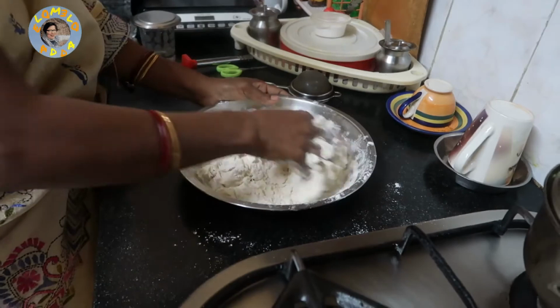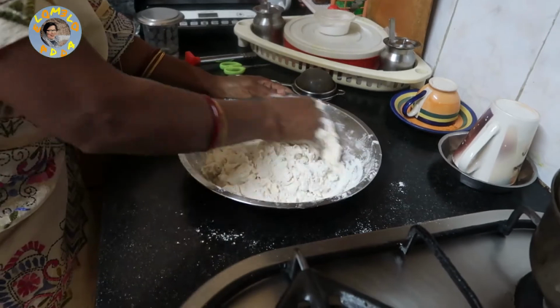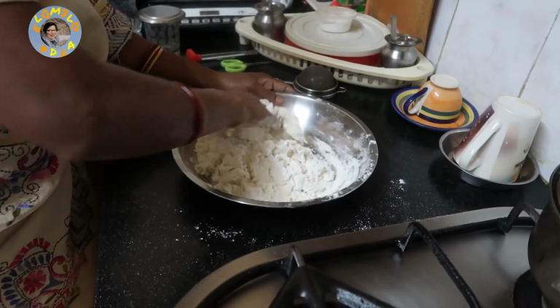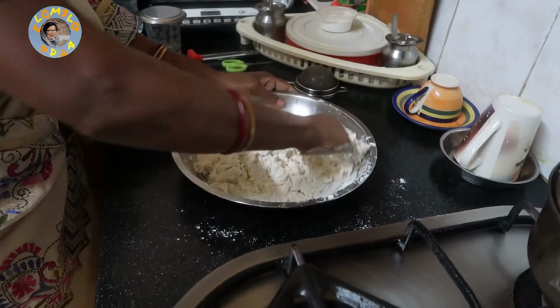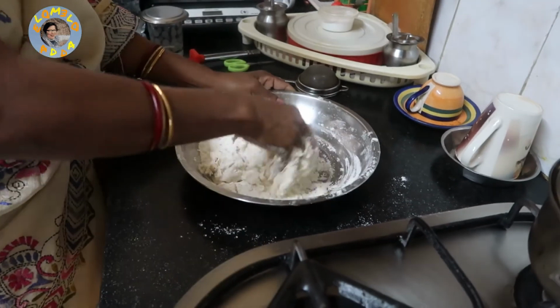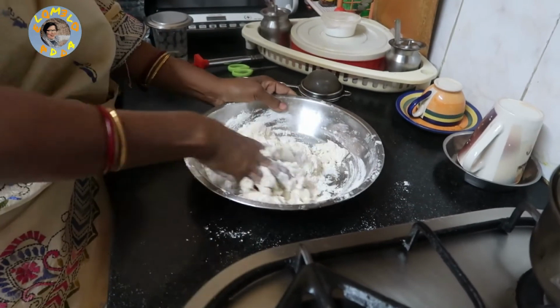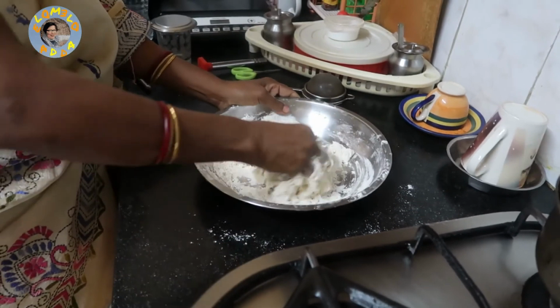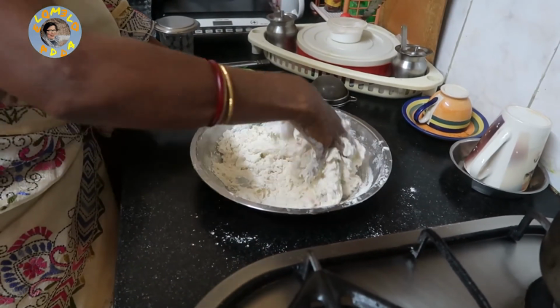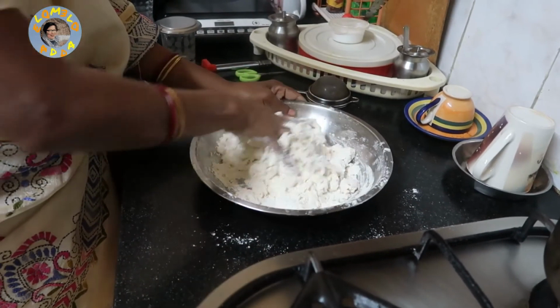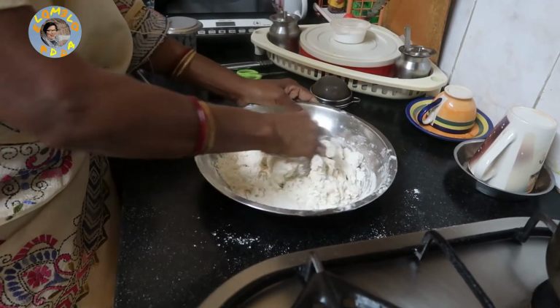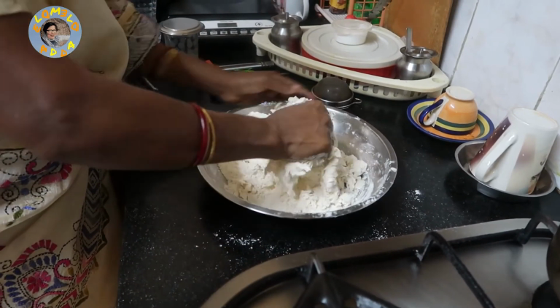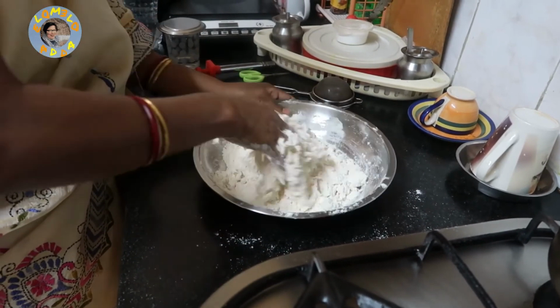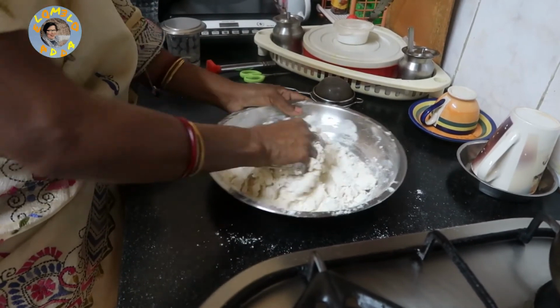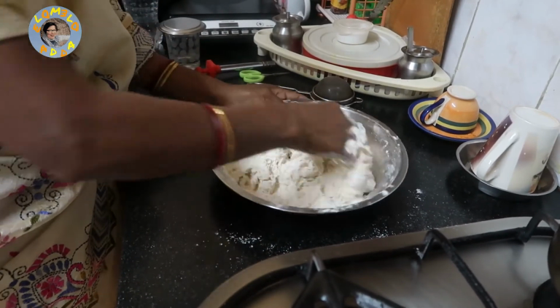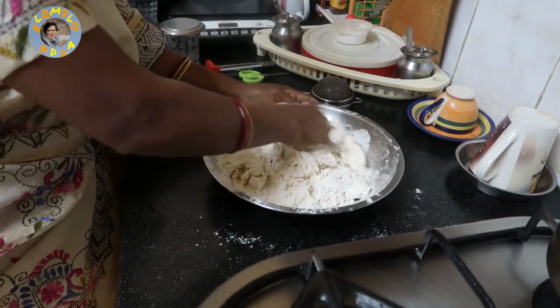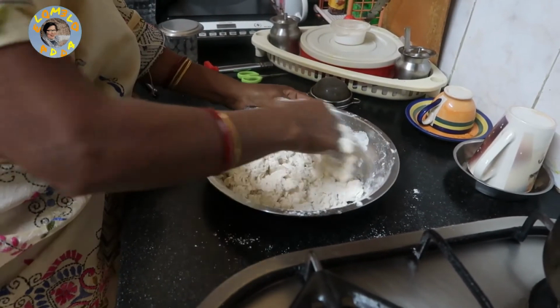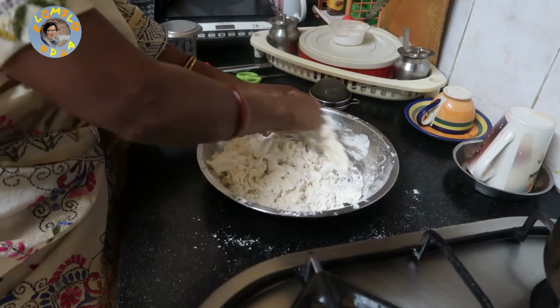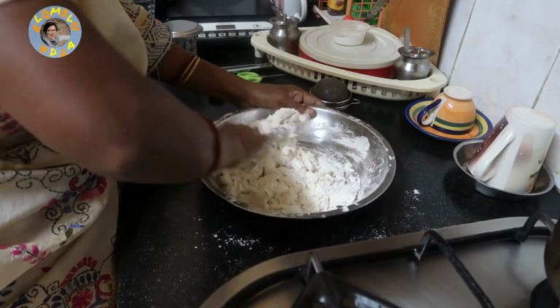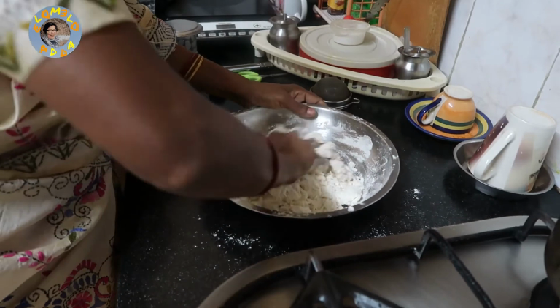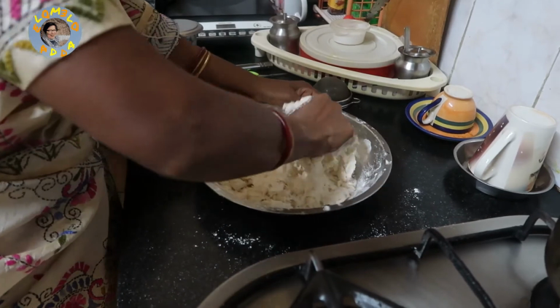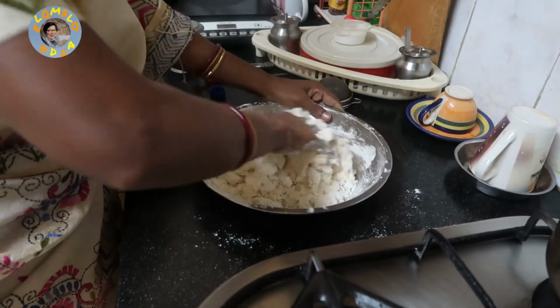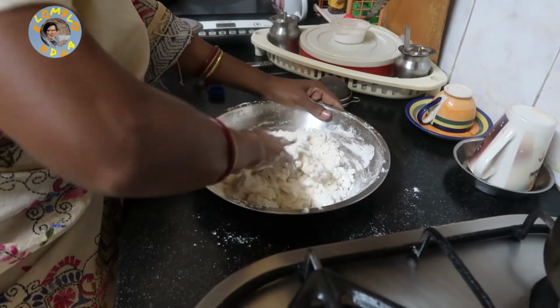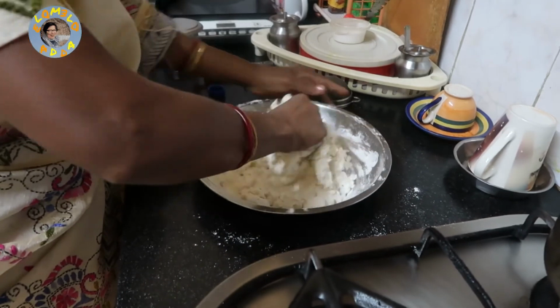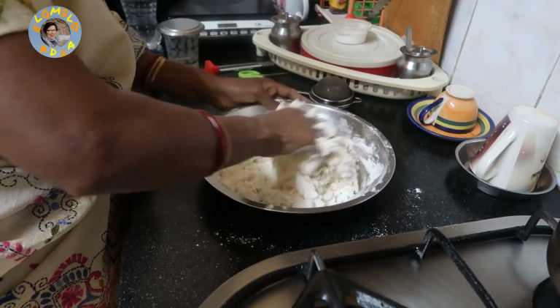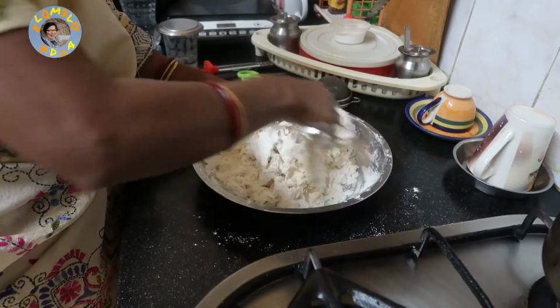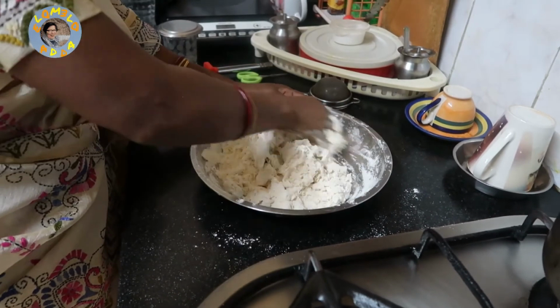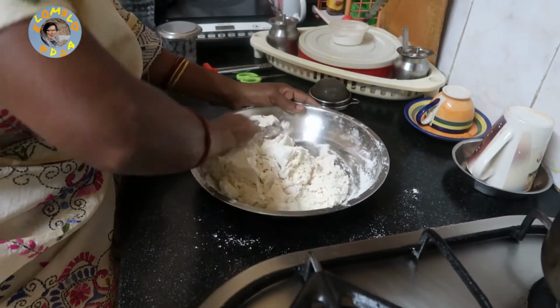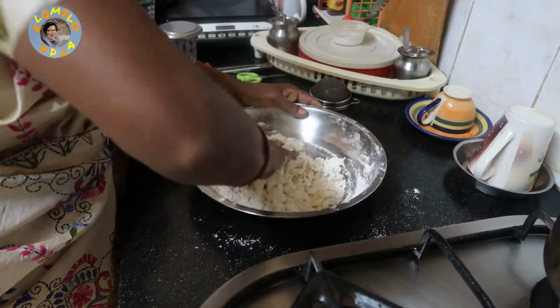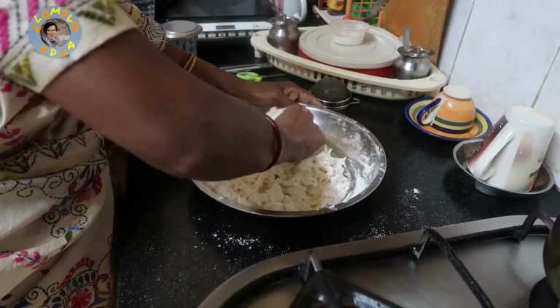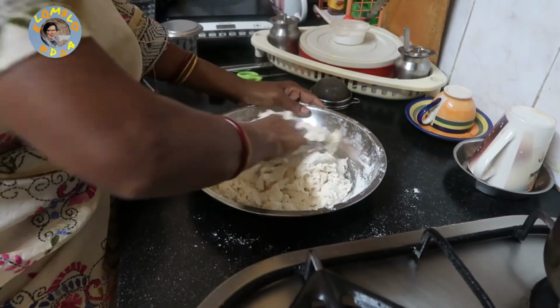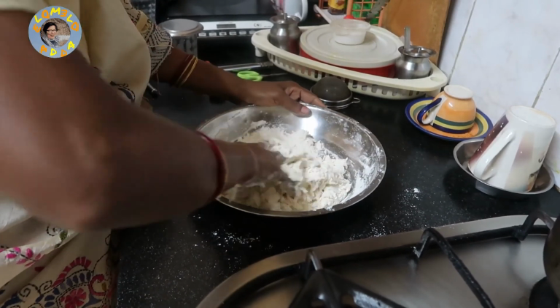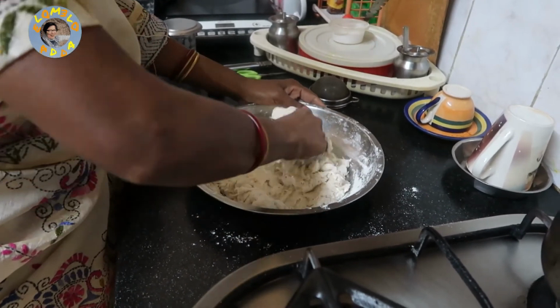After she kneads the dough she's going to rest it for about 15 to 20 minutes. Sharoma has been the cook in my house for about five years — she's an excellent cook from Bengal but she works here in Bangalore.